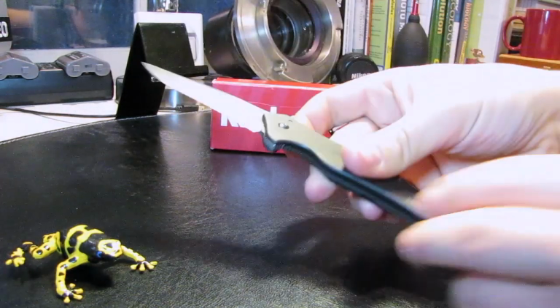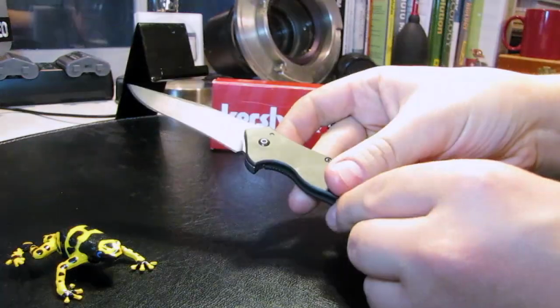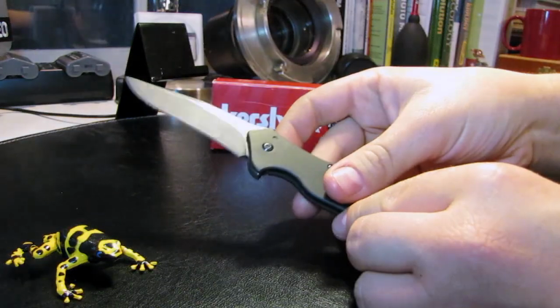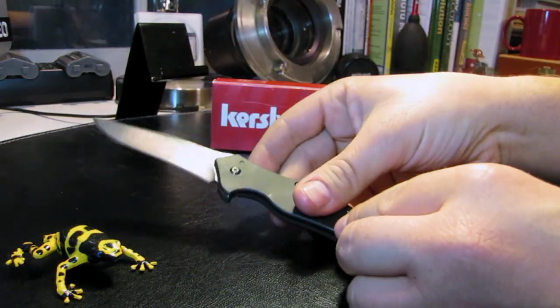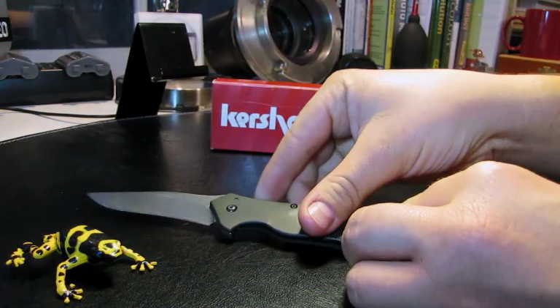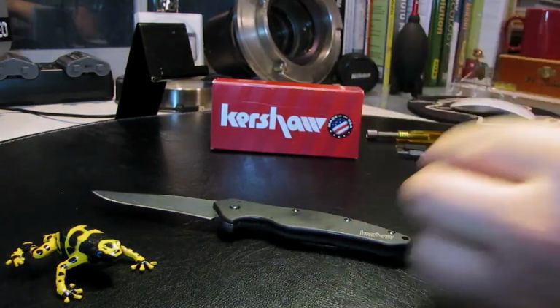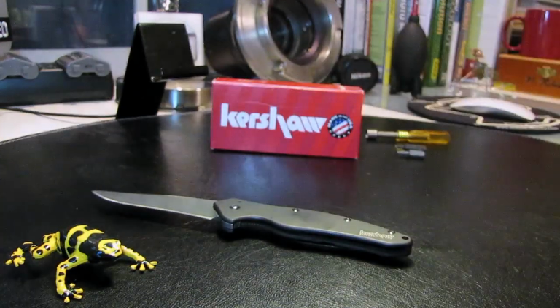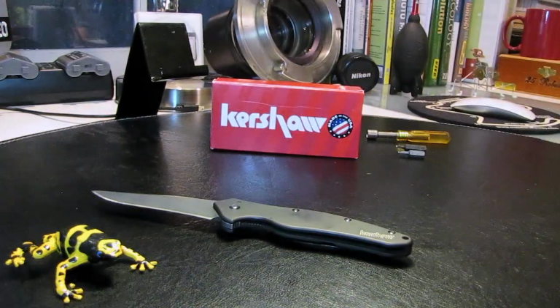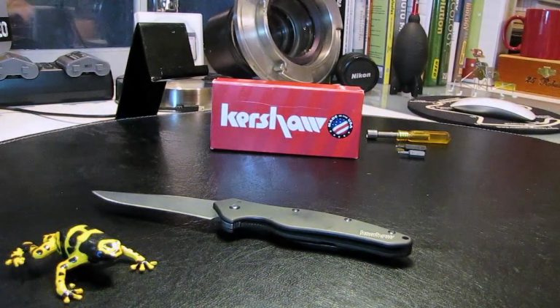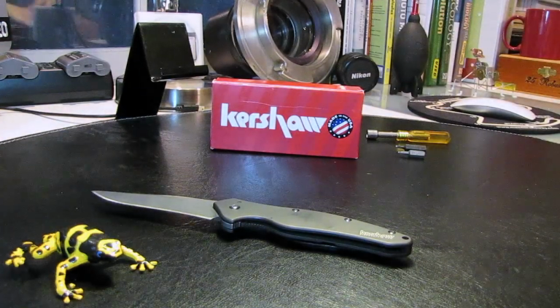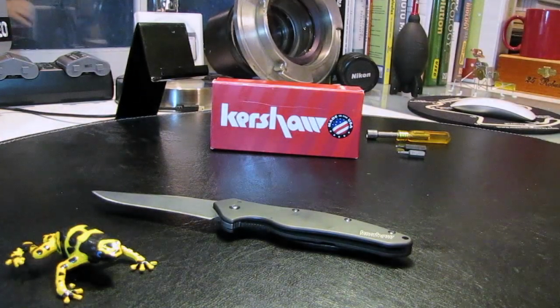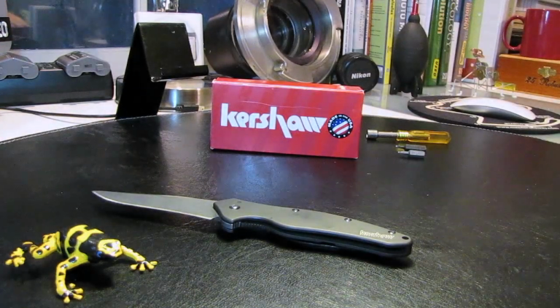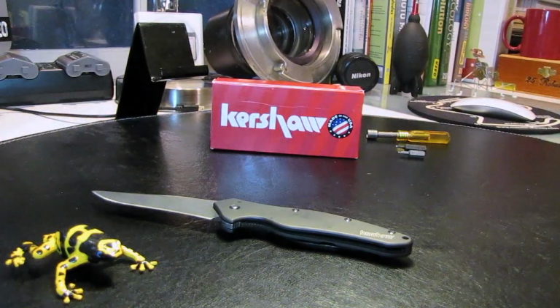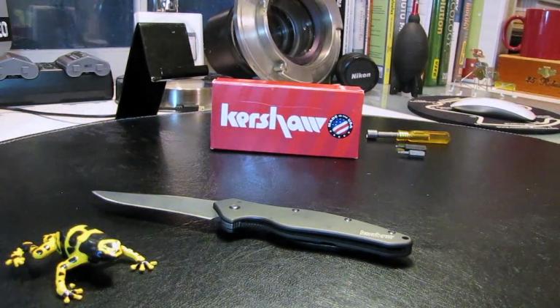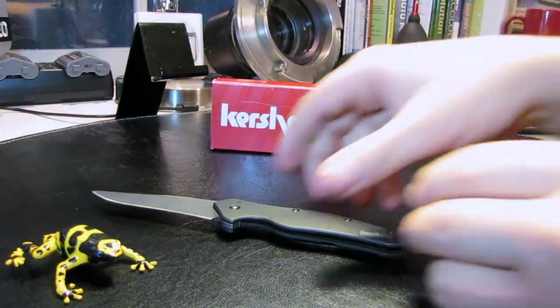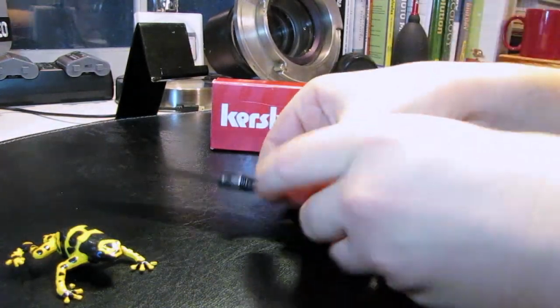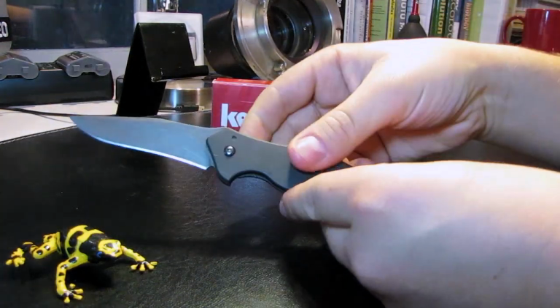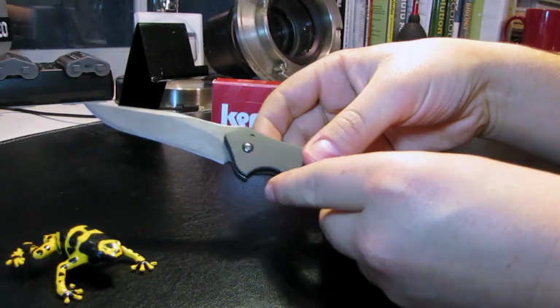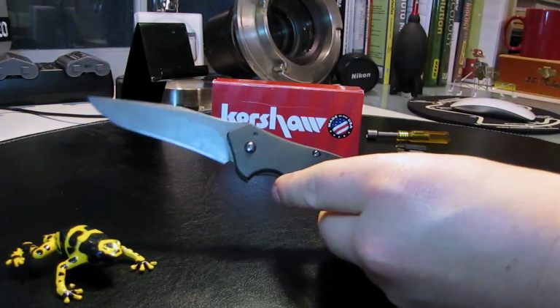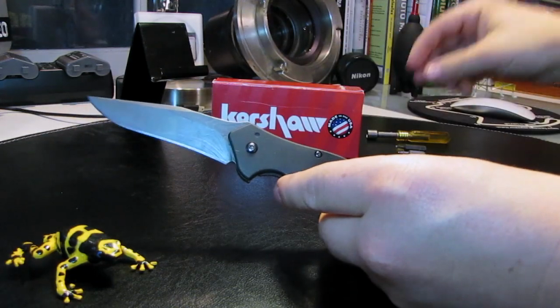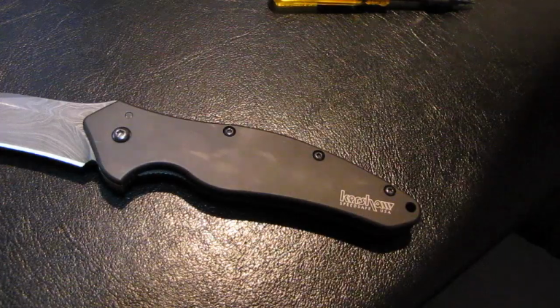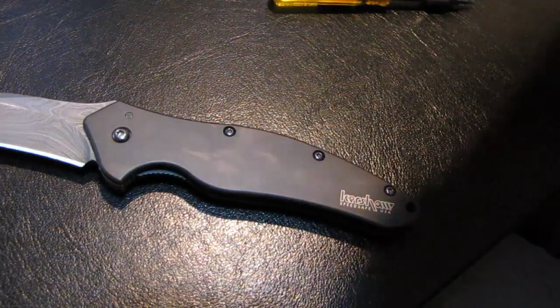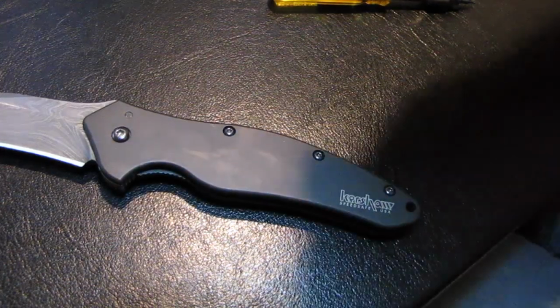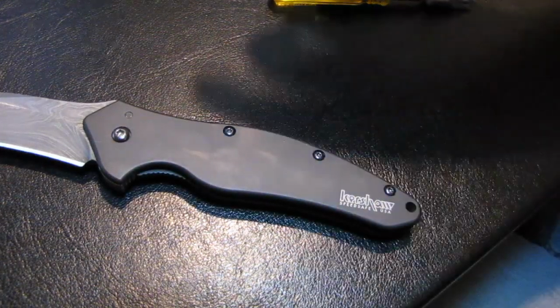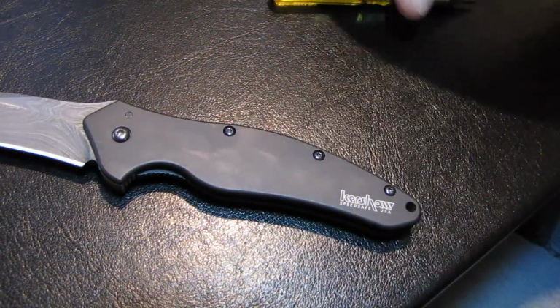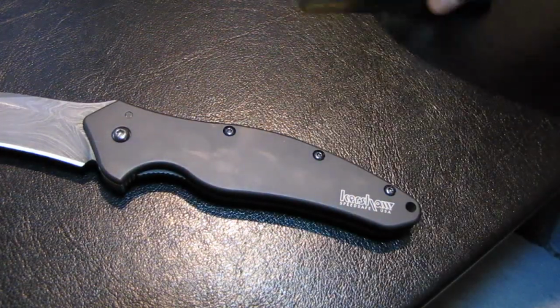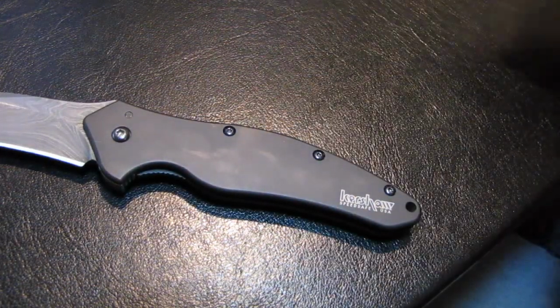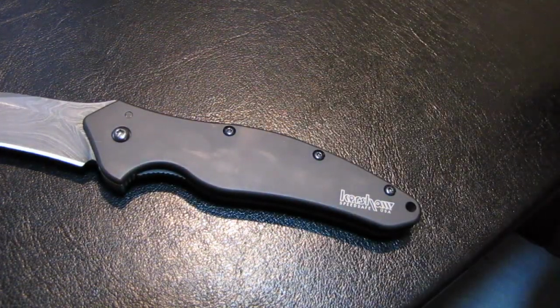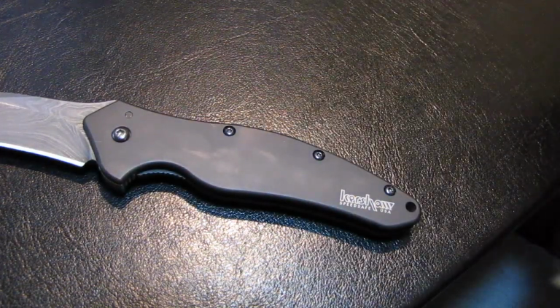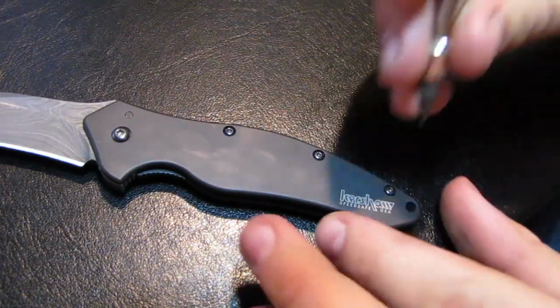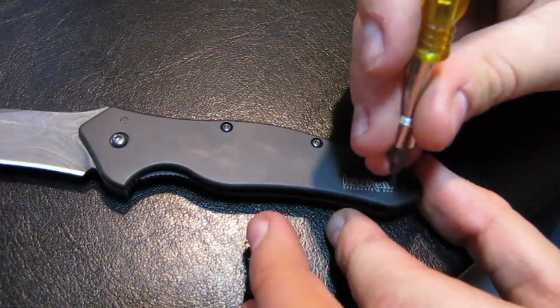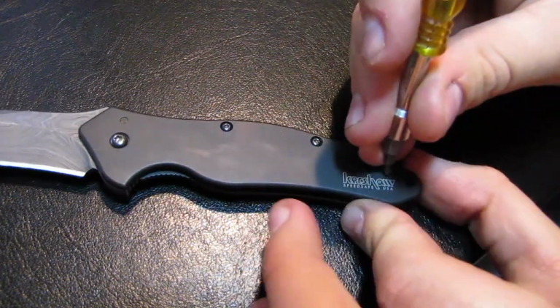First, open the knife. If you take it apart while it's still closed, it's still under tension and it could kind of explode.